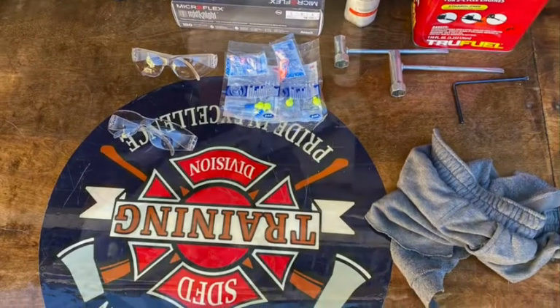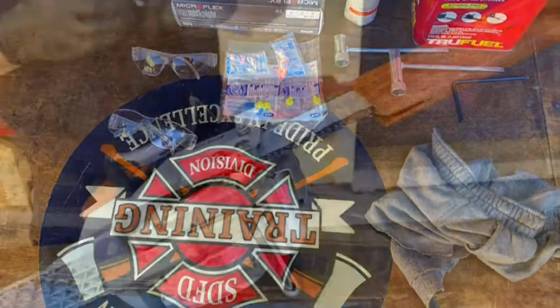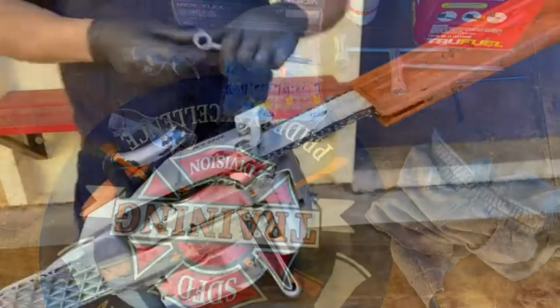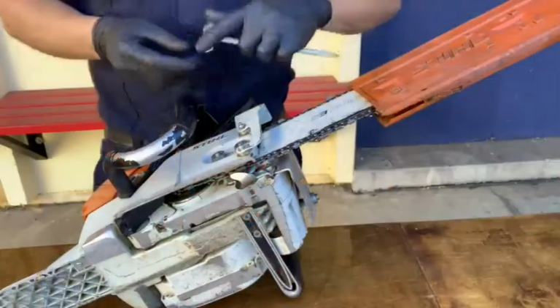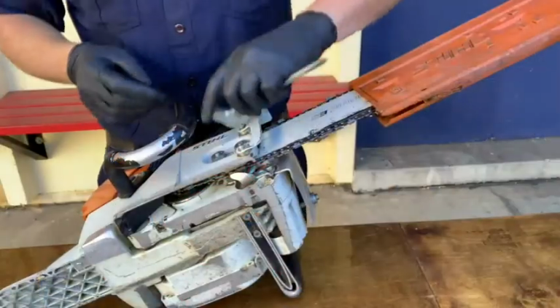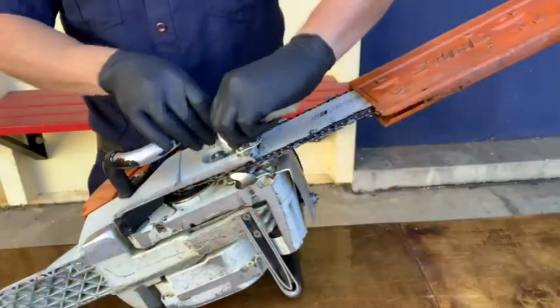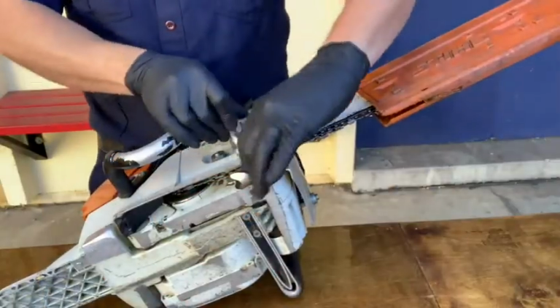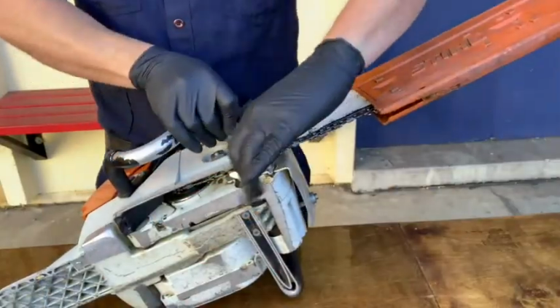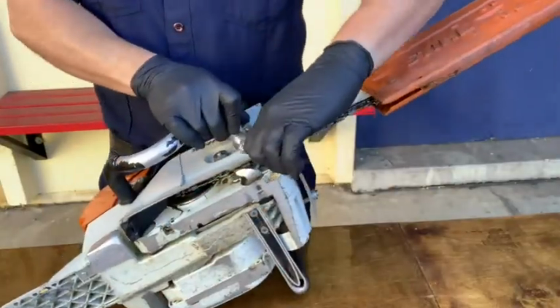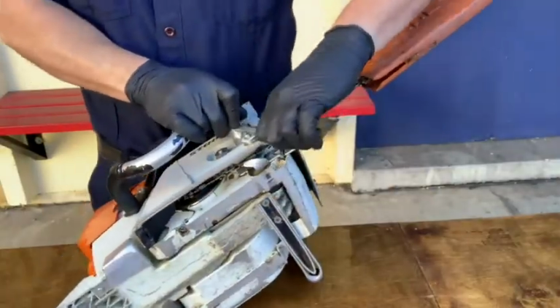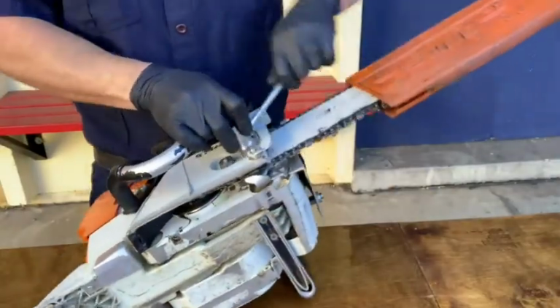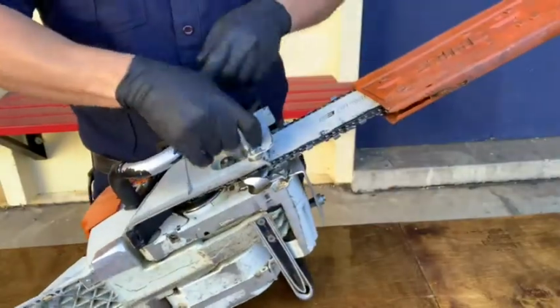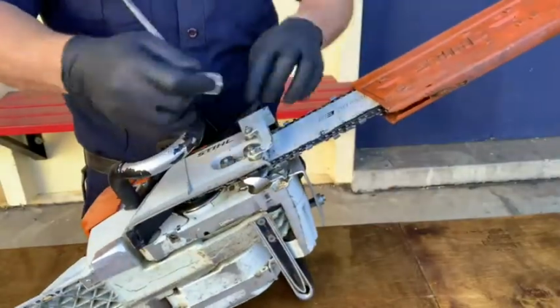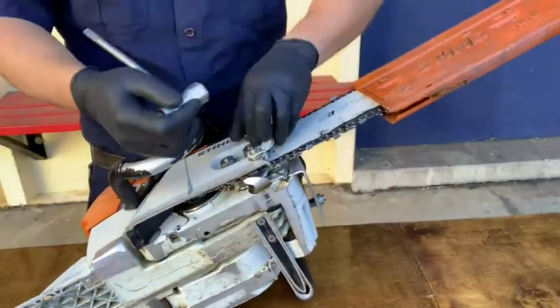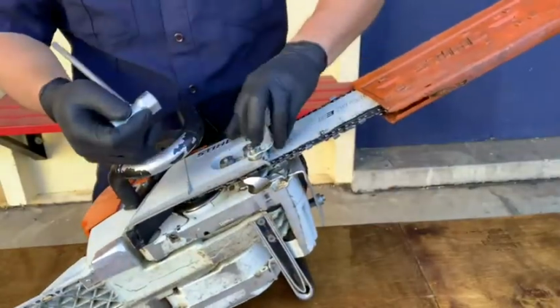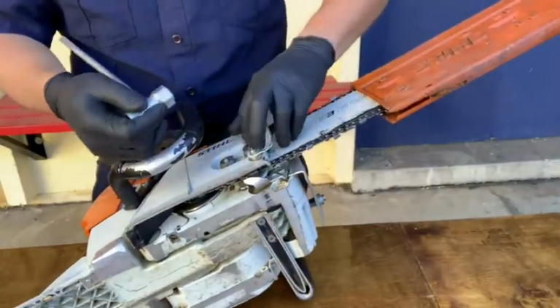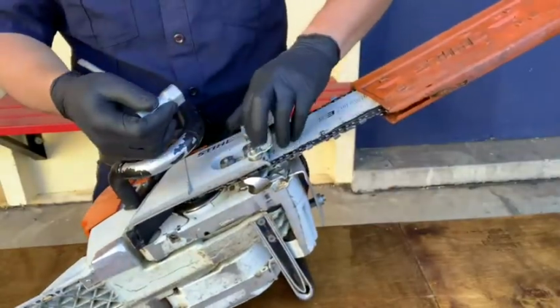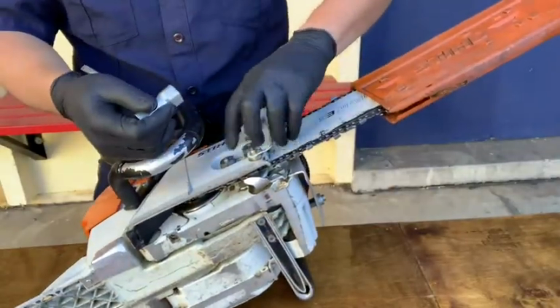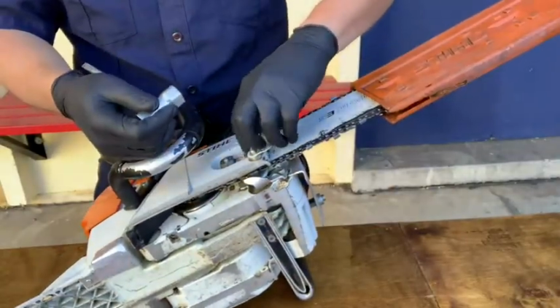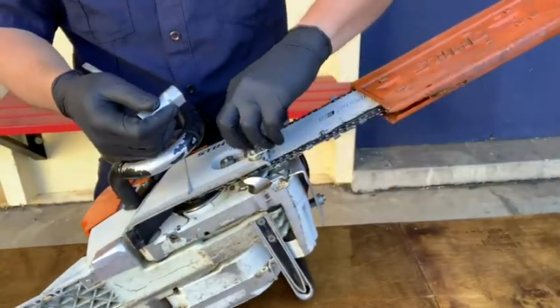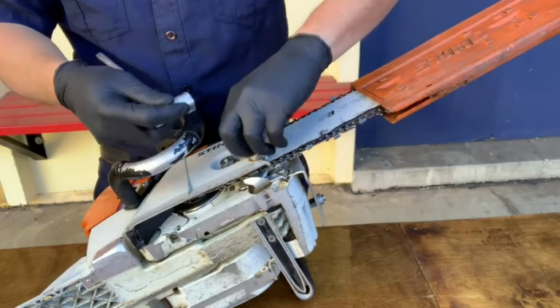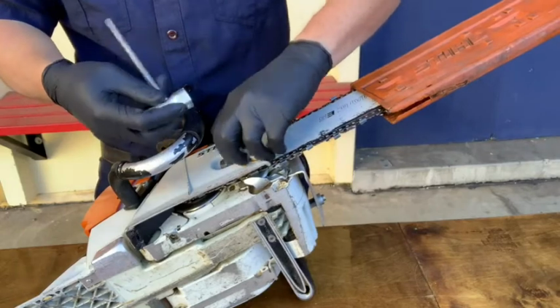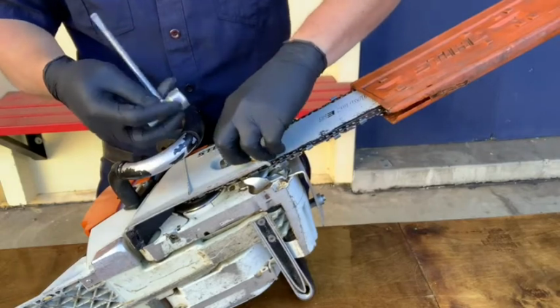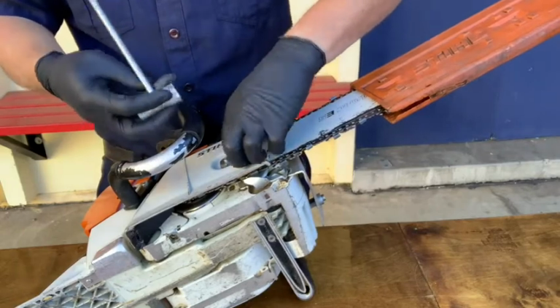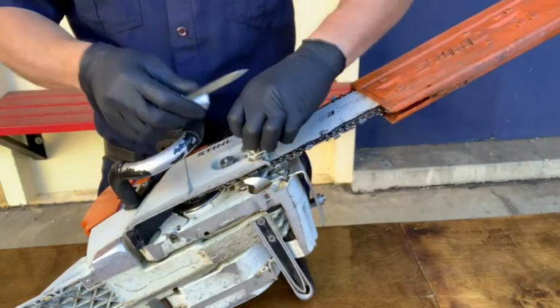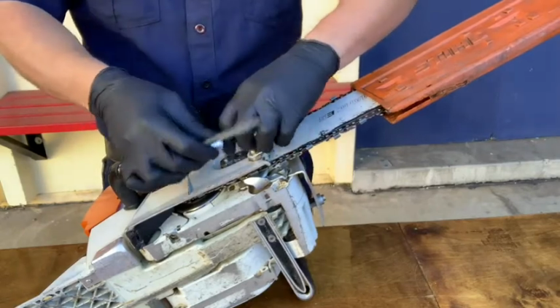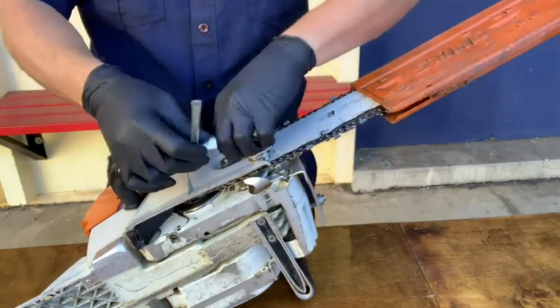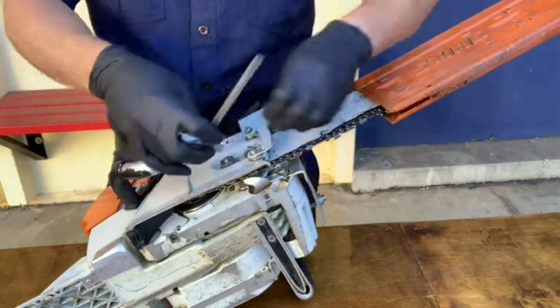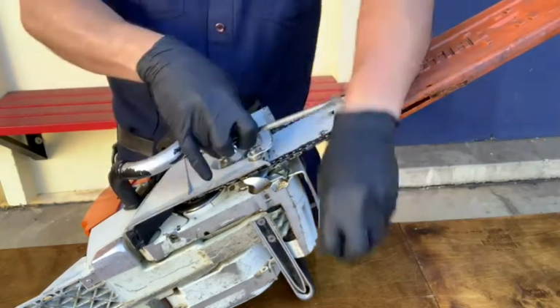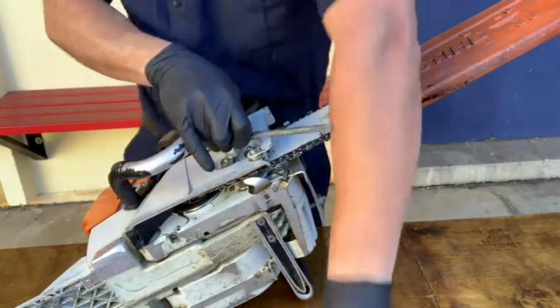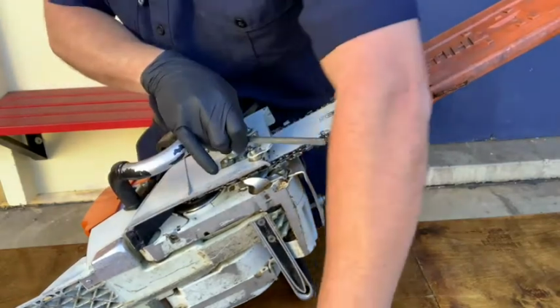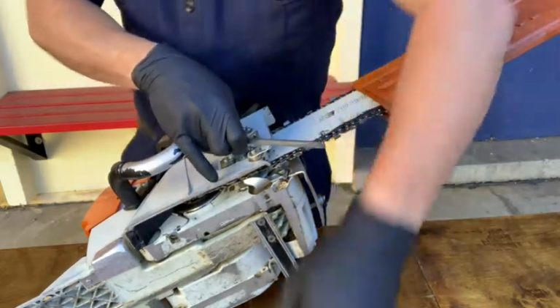To begin, remove the bar cover plate by removing the case nuts. A good trick once you've removed the nuts is to start placing your equipment inside the cover plate to keep track of it.